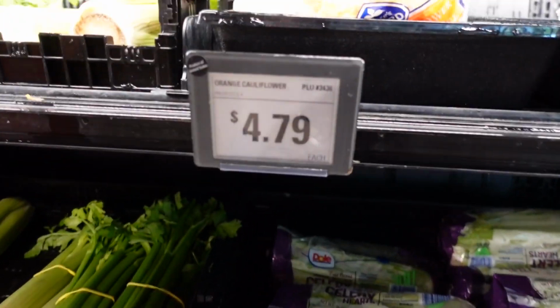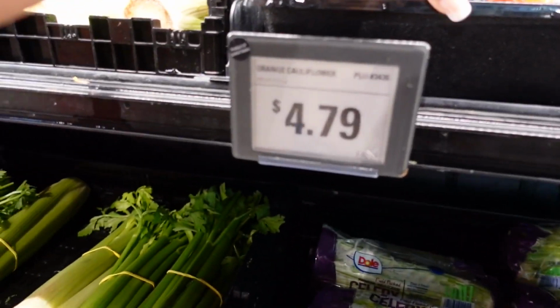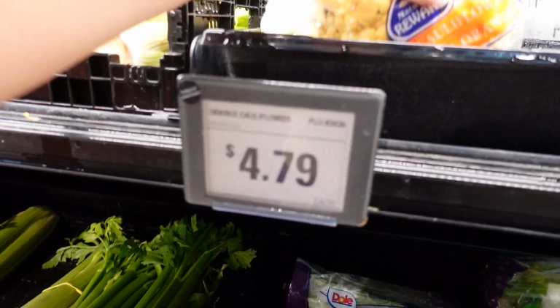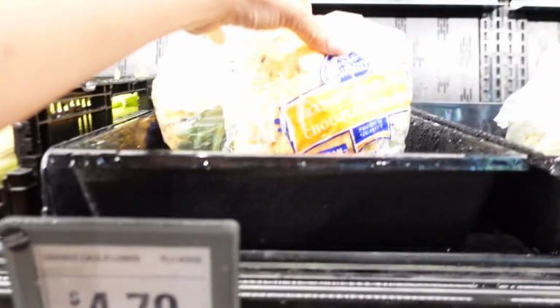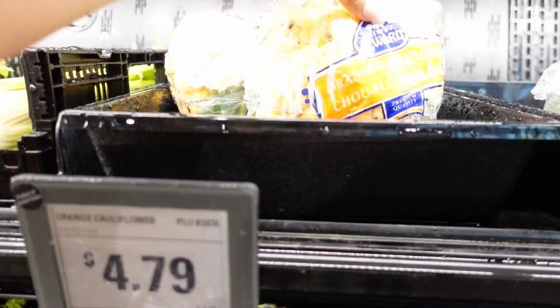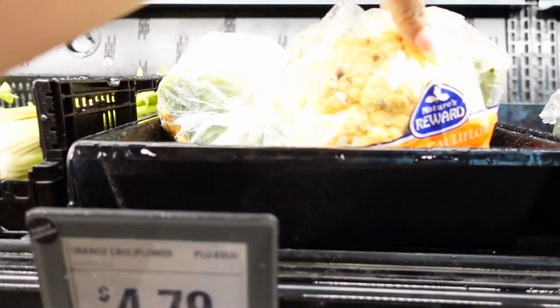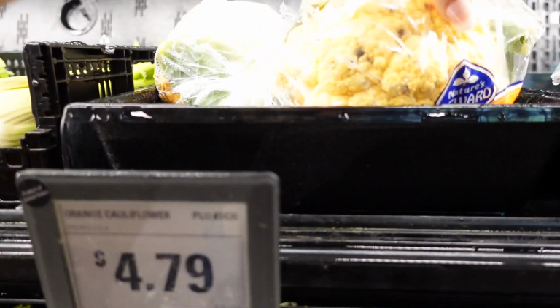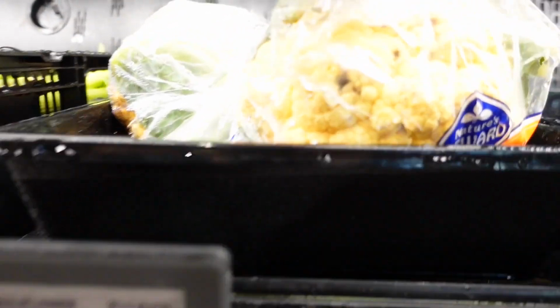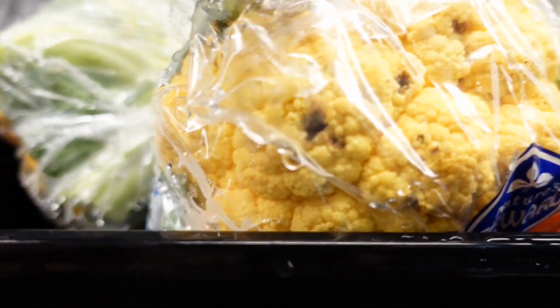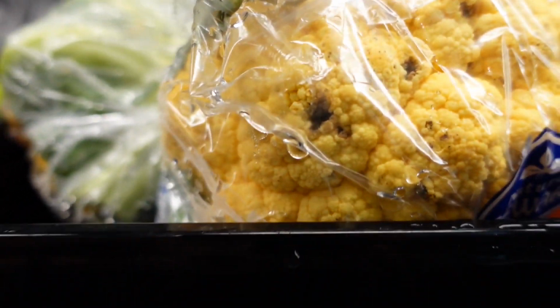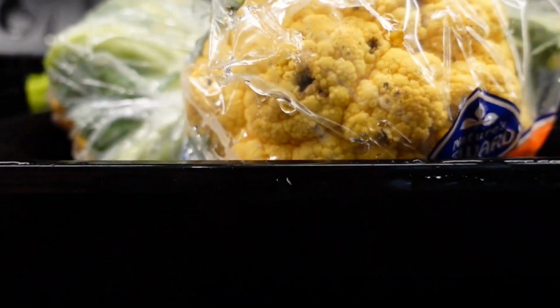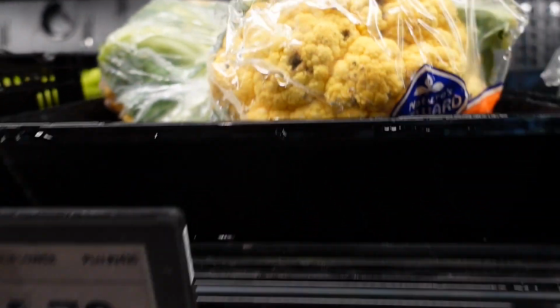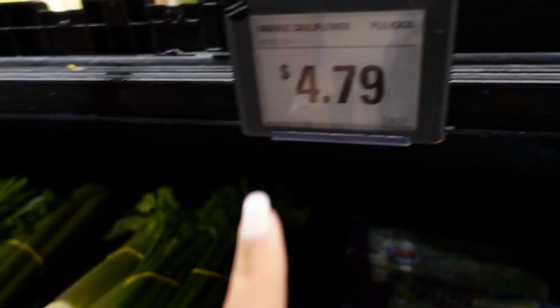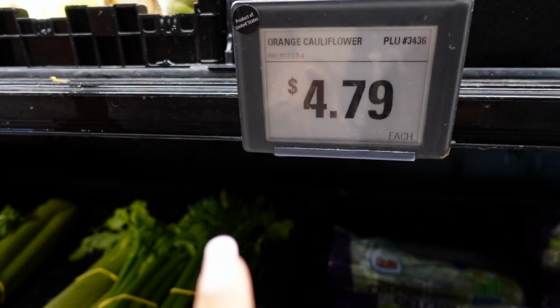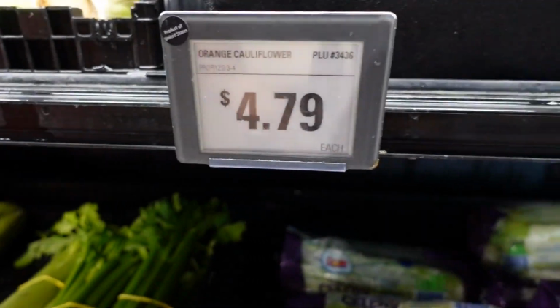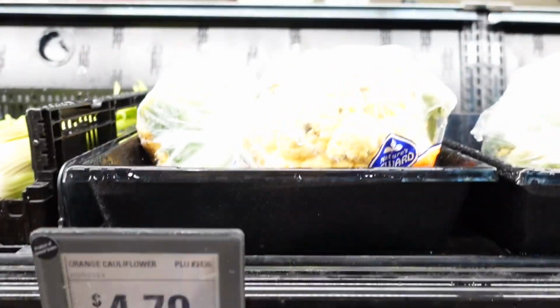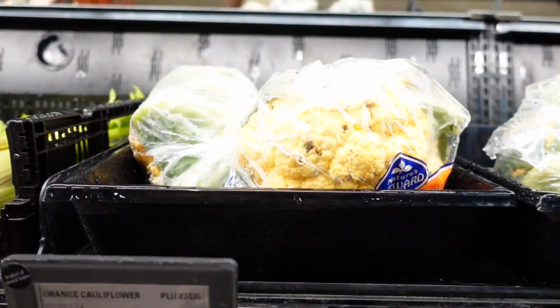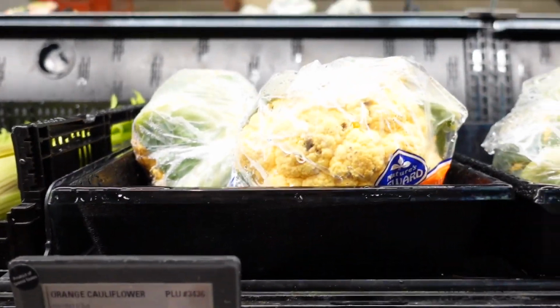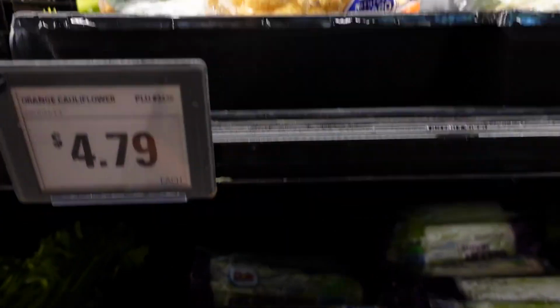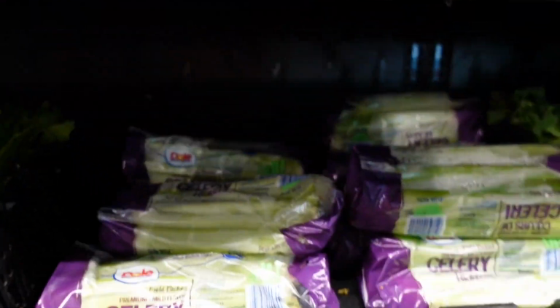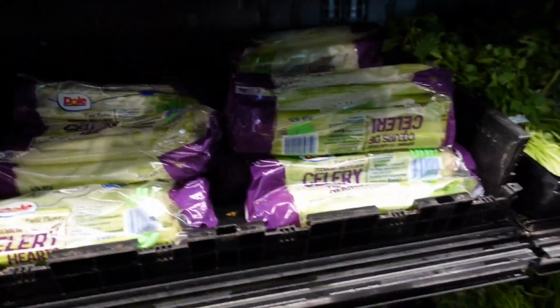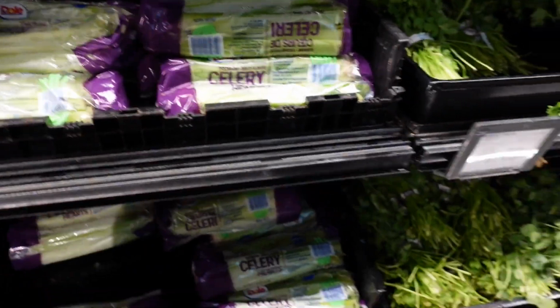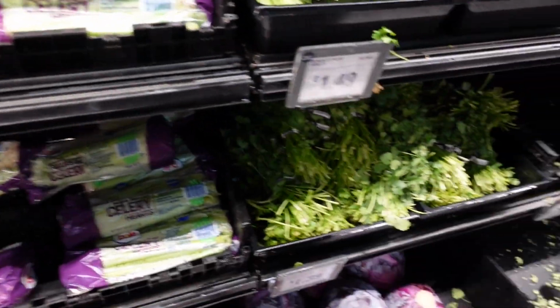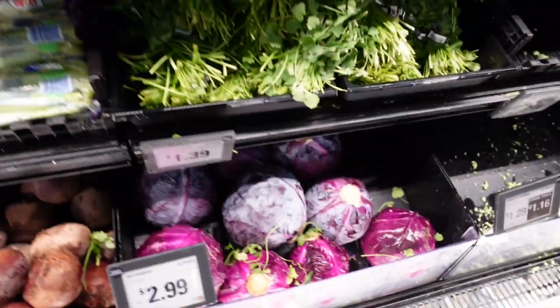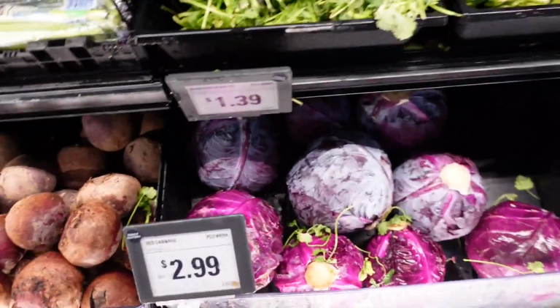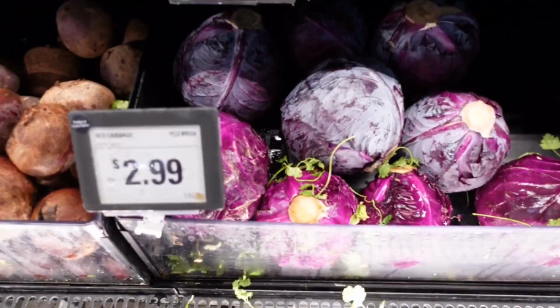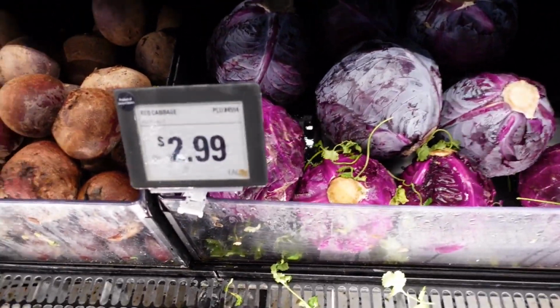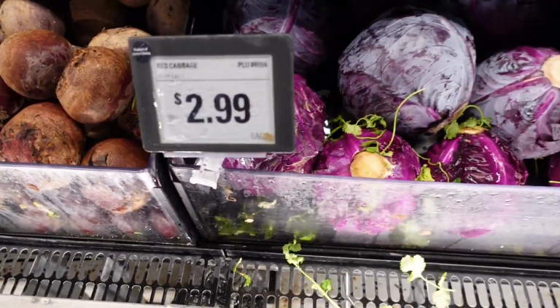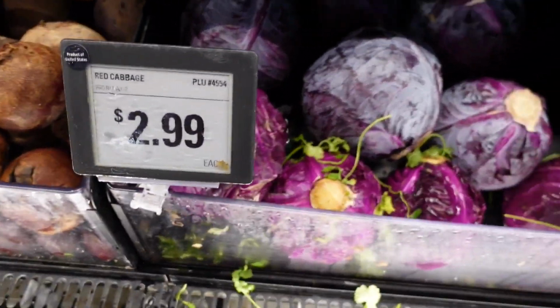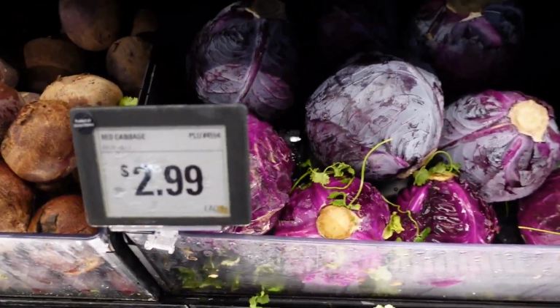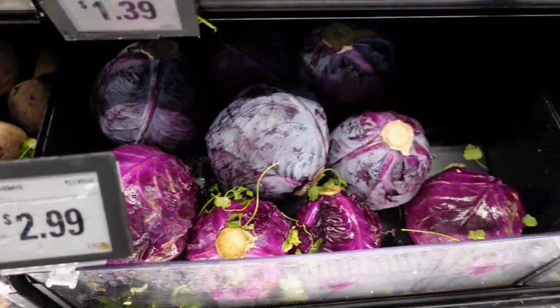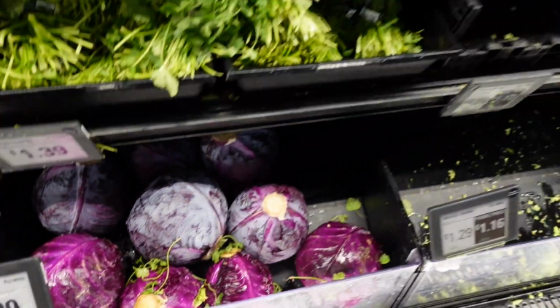There's an orange cauliflower here — I've never seen this before, didn't even know it existed. It might have some mold on it, not sure. We've got some red cabbage over here at $2.99 each.